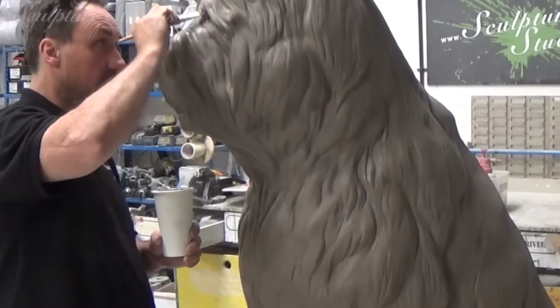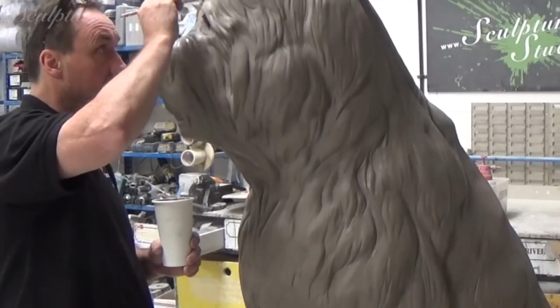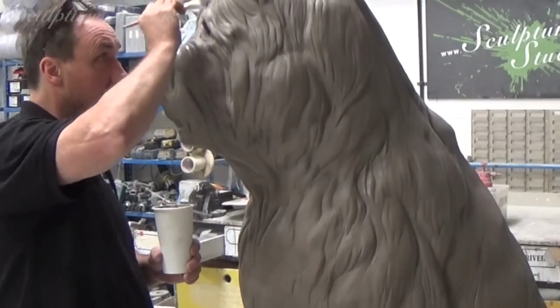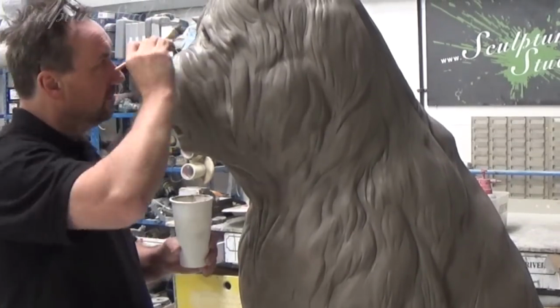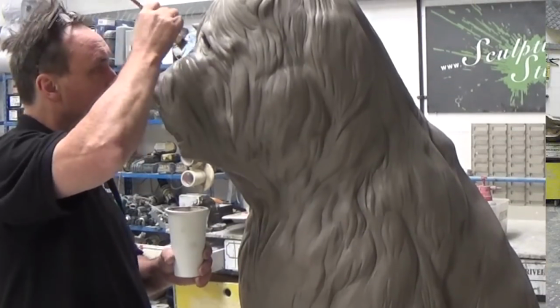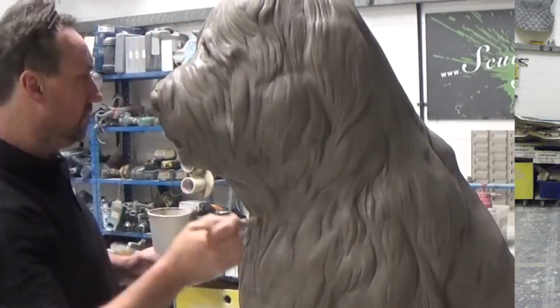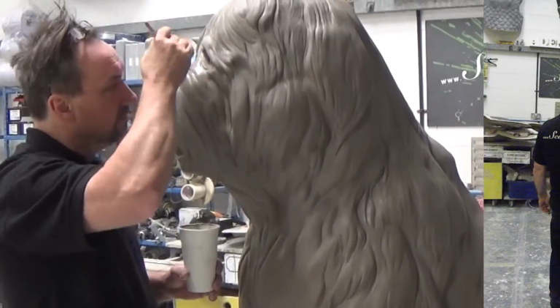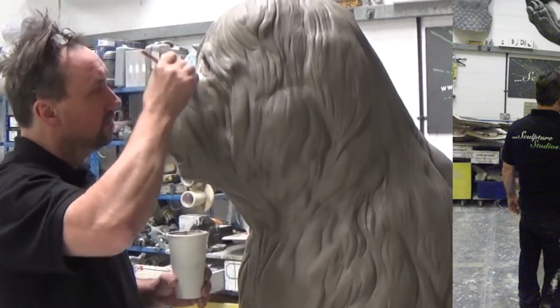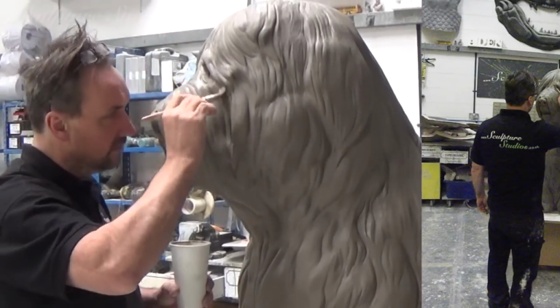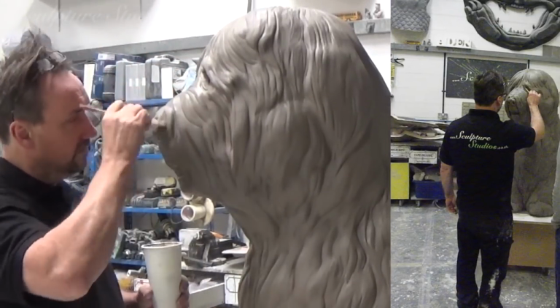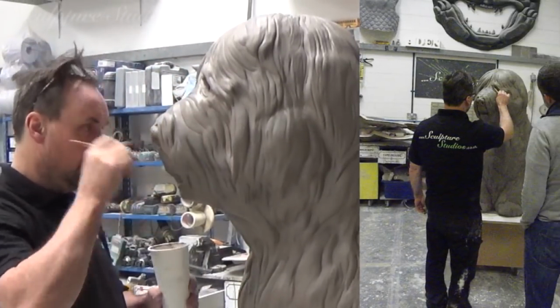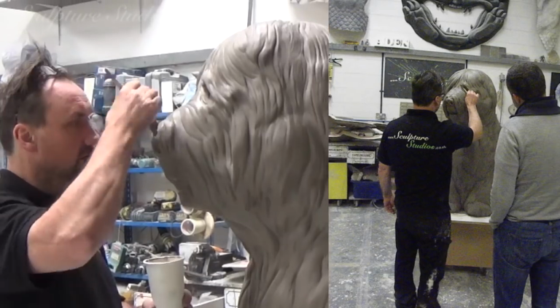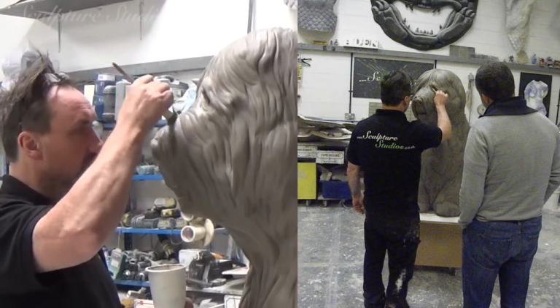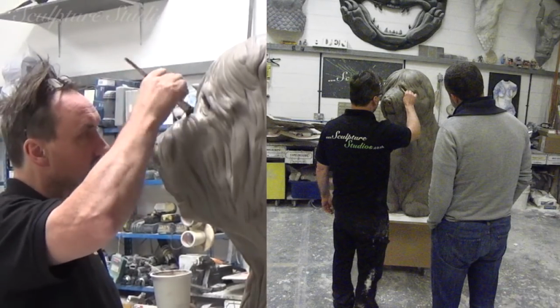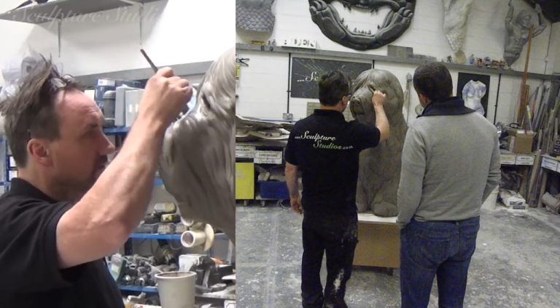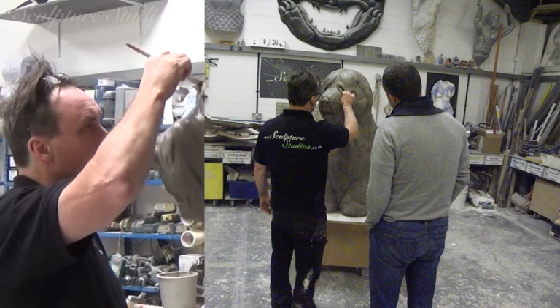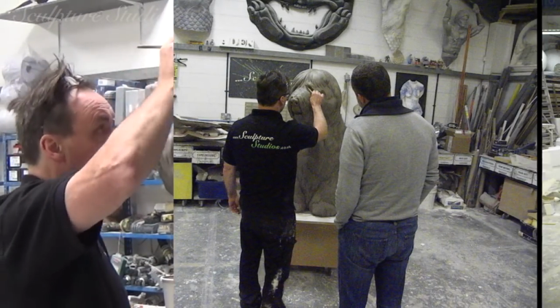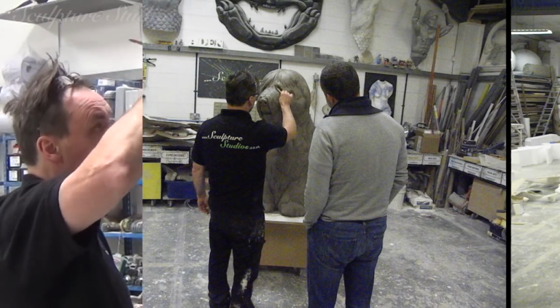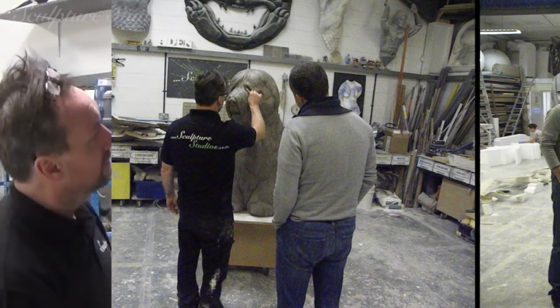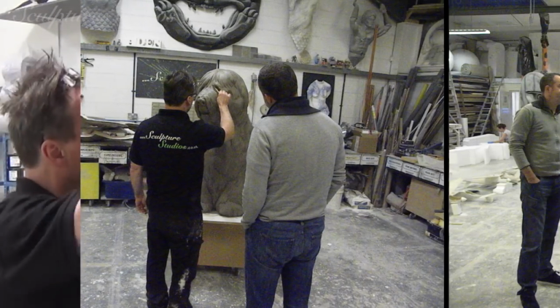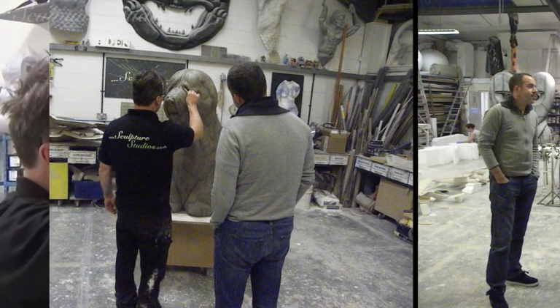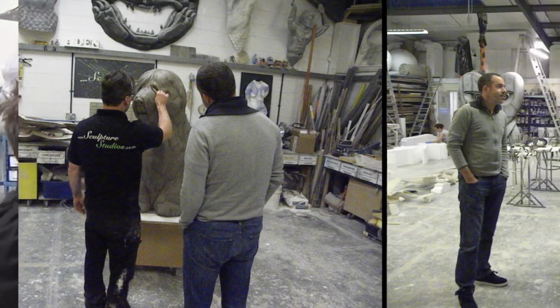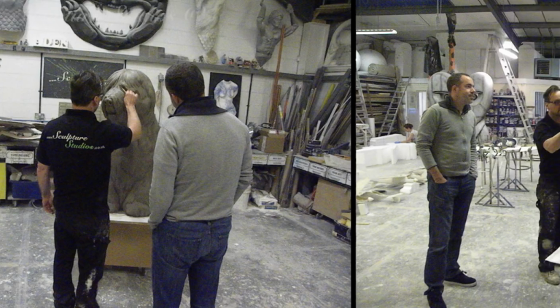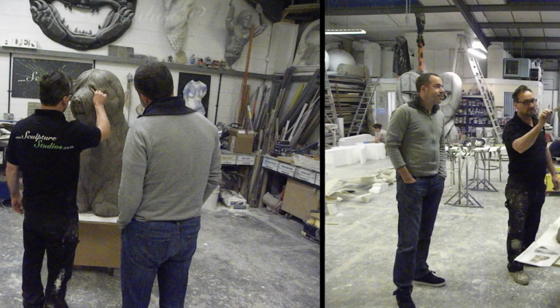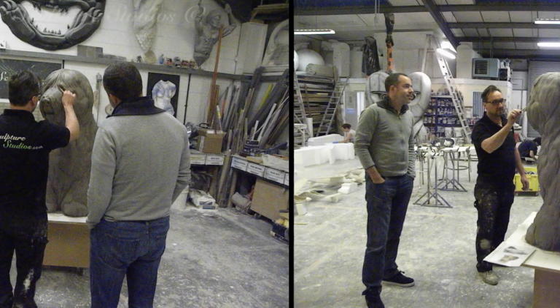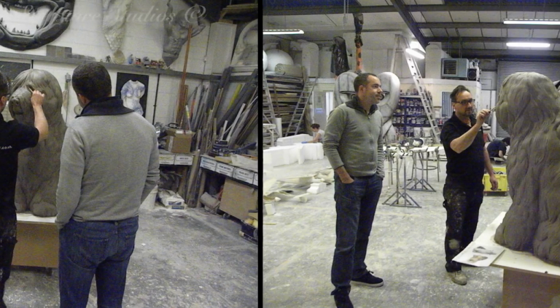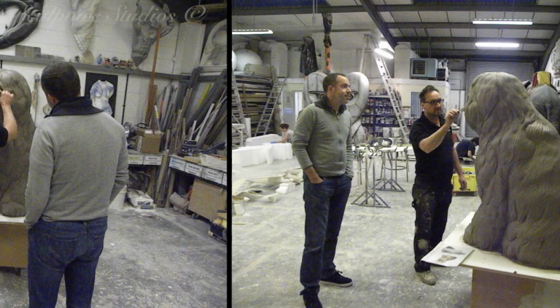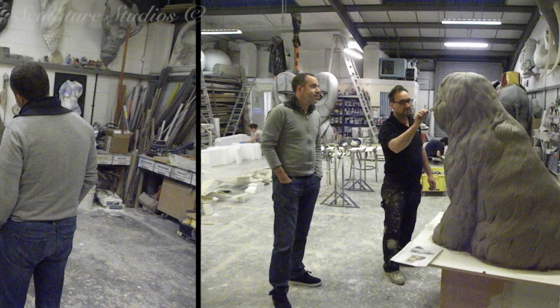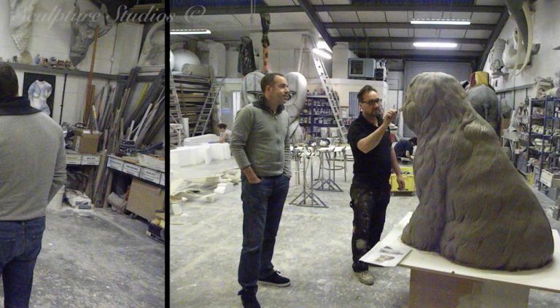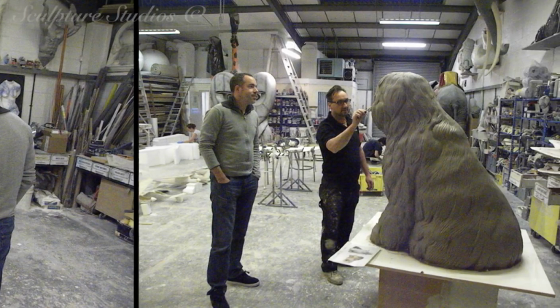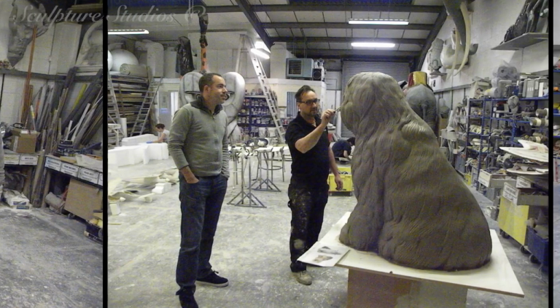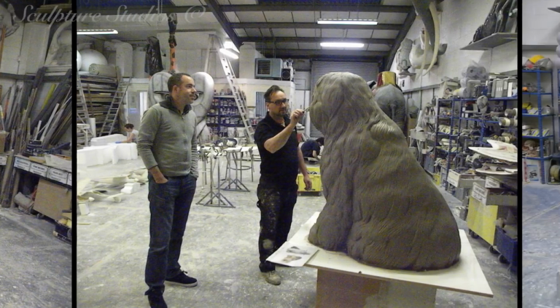Once all the clay work is done, we invite the client down to the studio to have a look around and to approve the clay form. Though it's going to look different in terms of colour once the project's complete, it's good to get the client's input at this stage so that any major changes can be made to the shape before it's moulded.